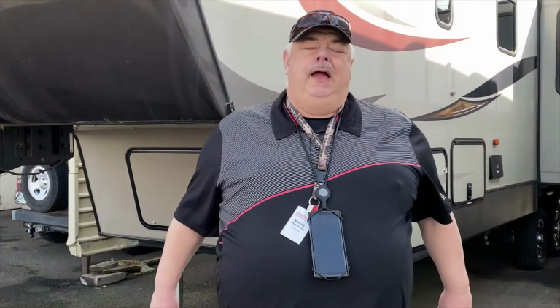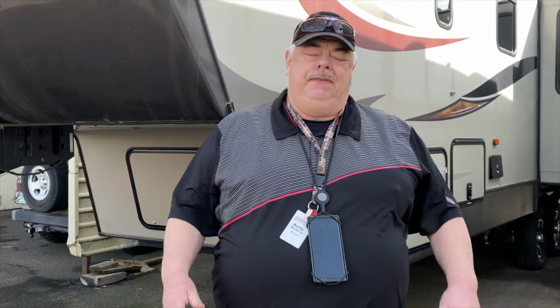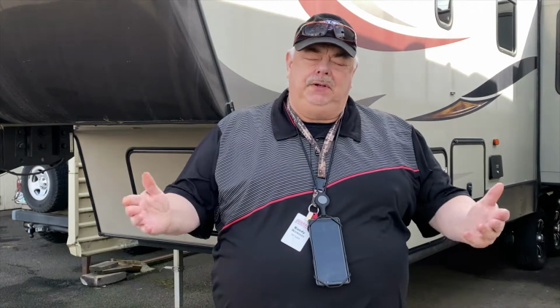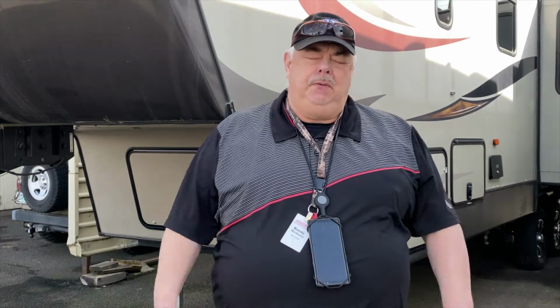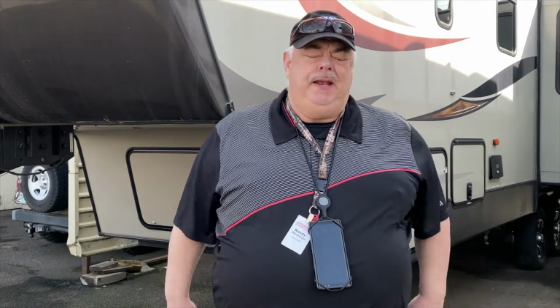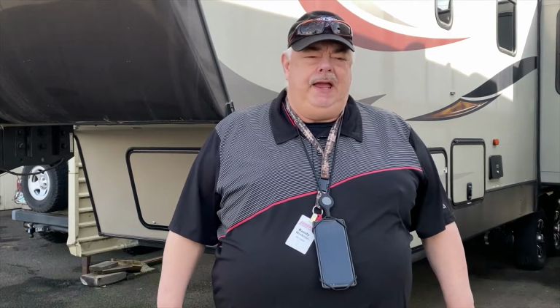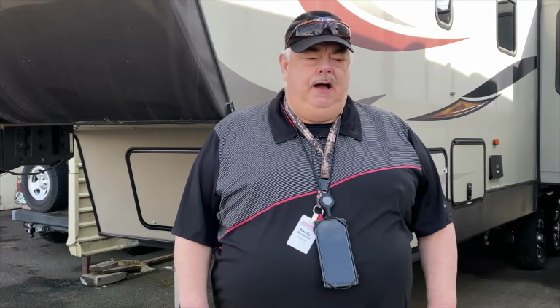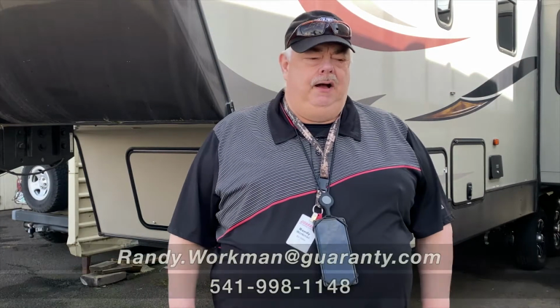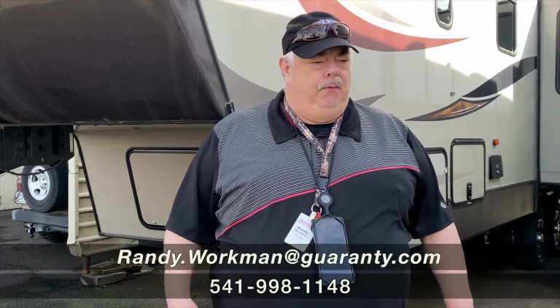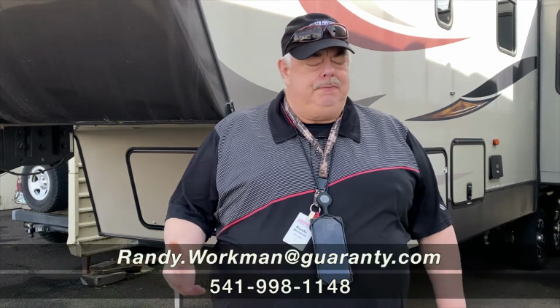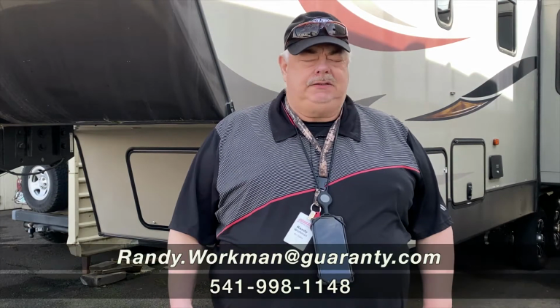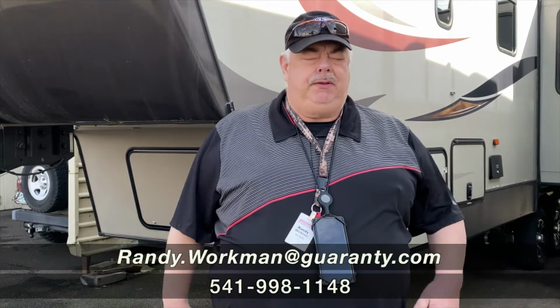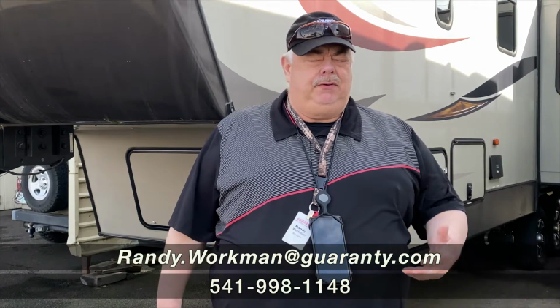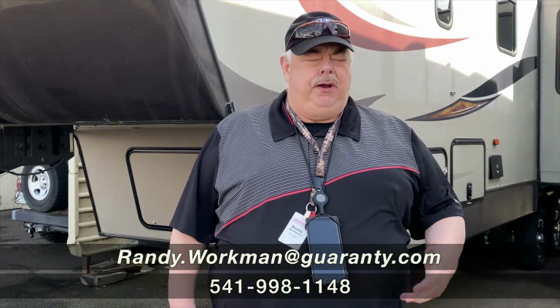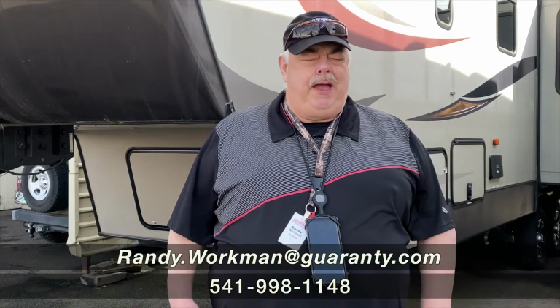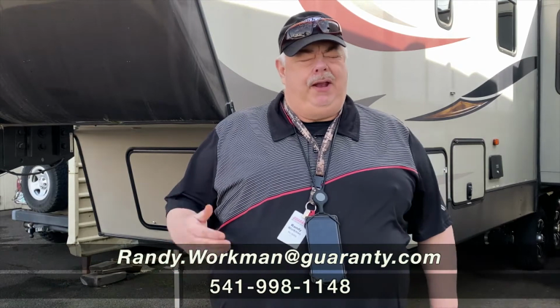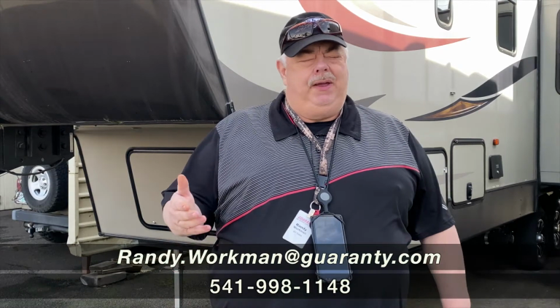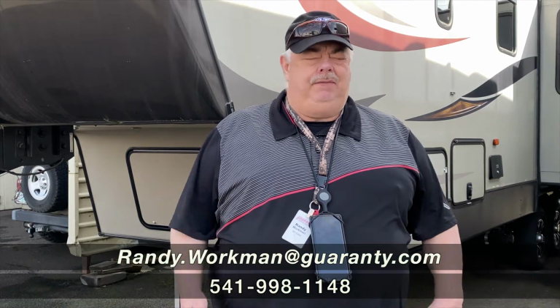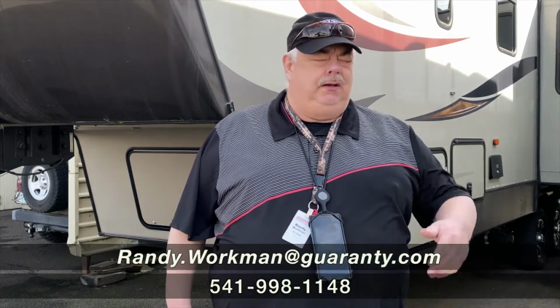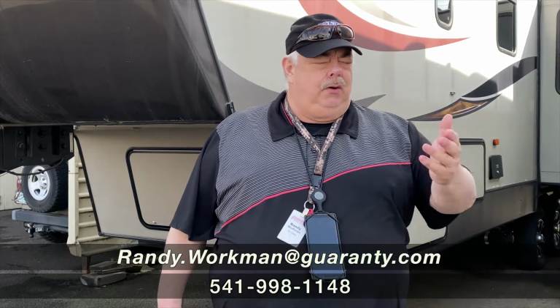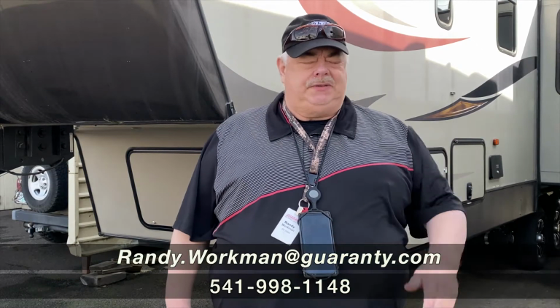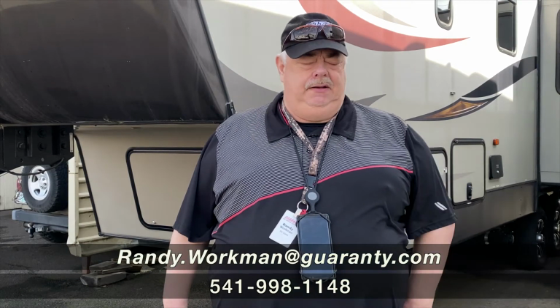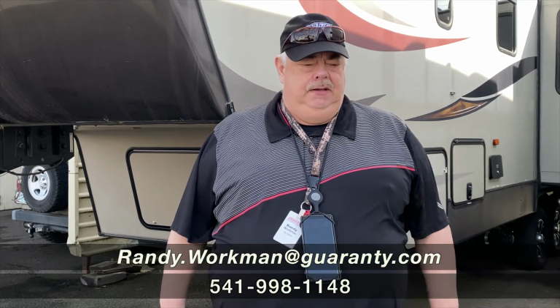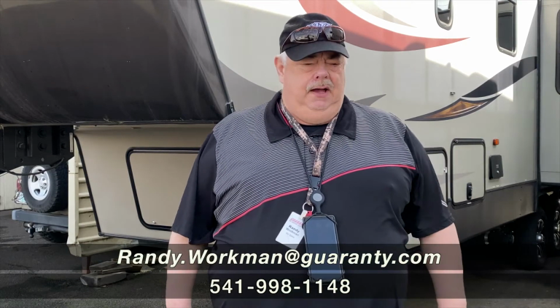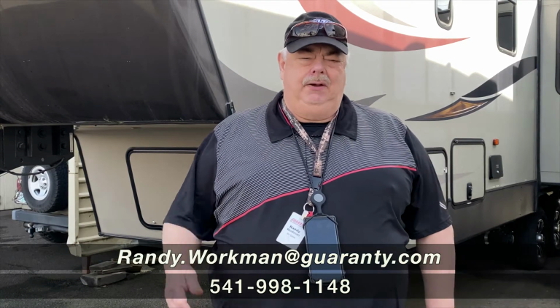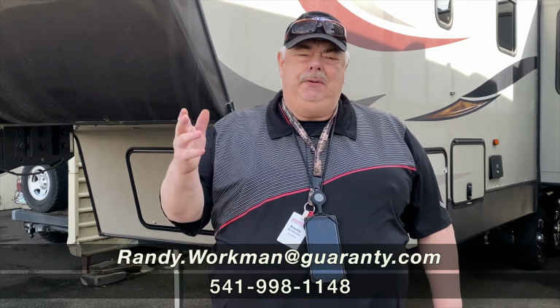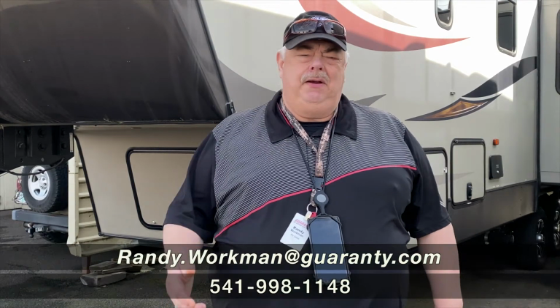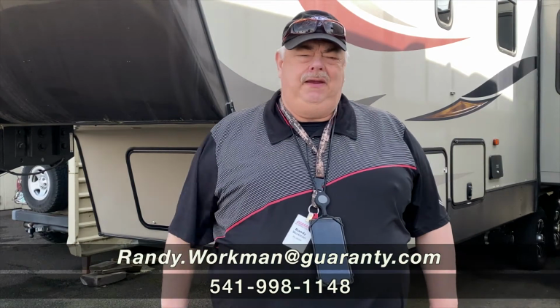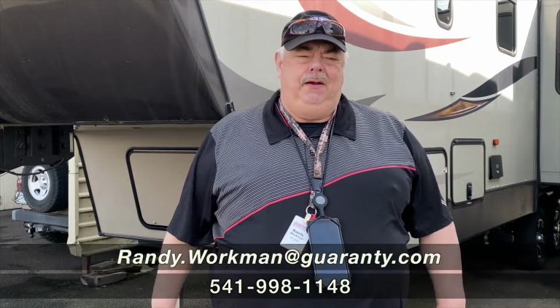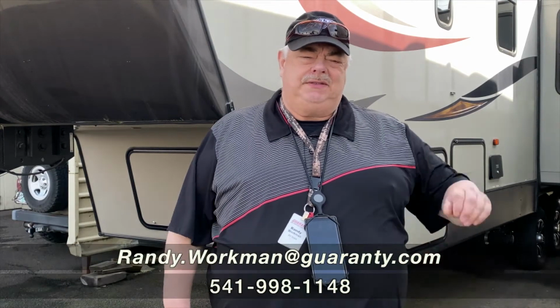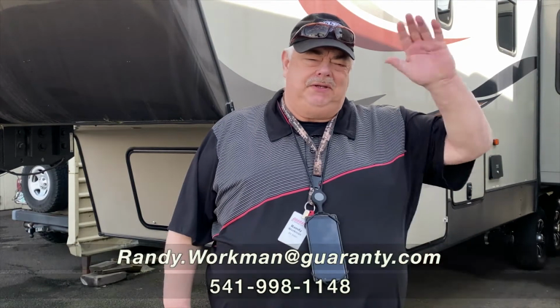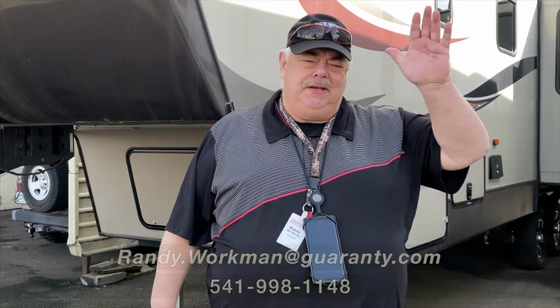Hey, thanks for looking with me today. If you want to come look at some other inventory, I'd be happy to help you. If not, look at our website. Again, Randy with Guaranty RV — hope to see you soon, guys.